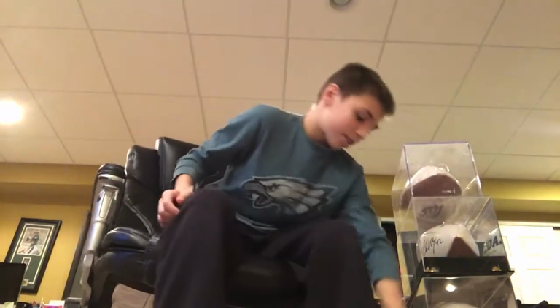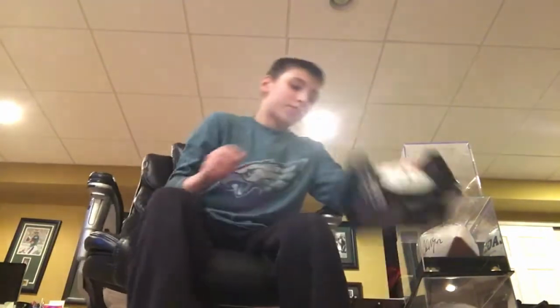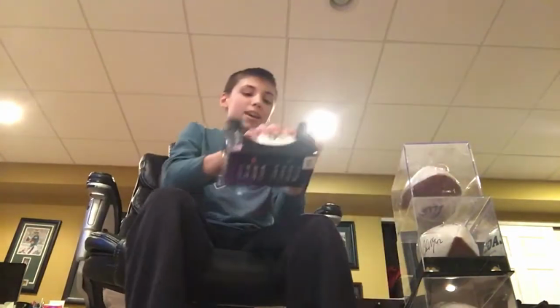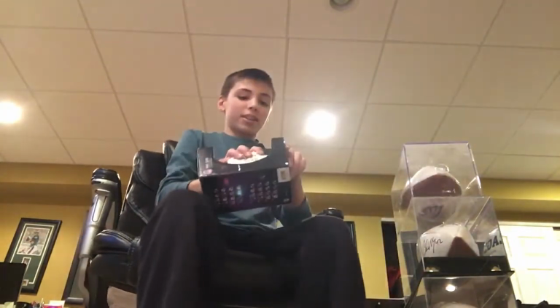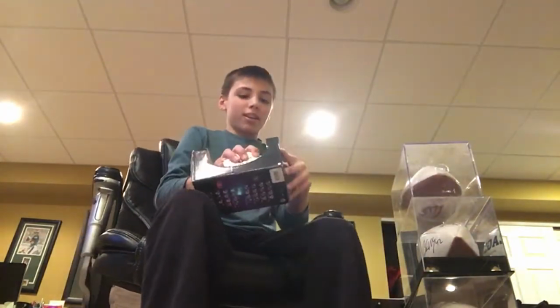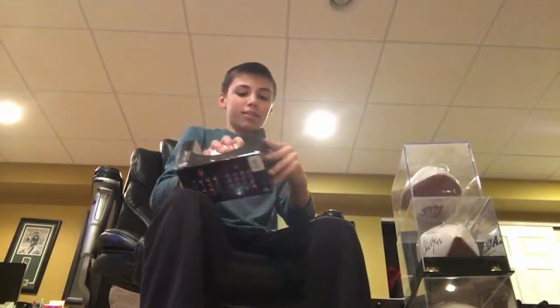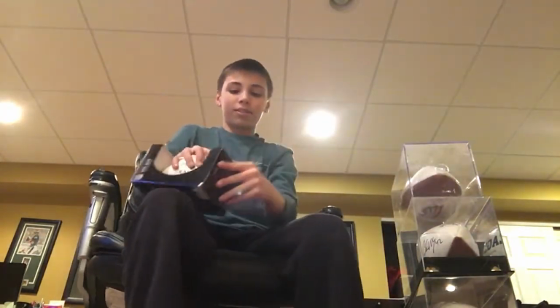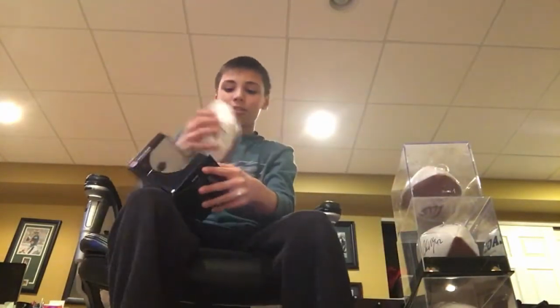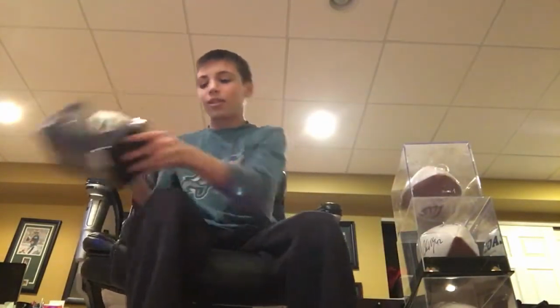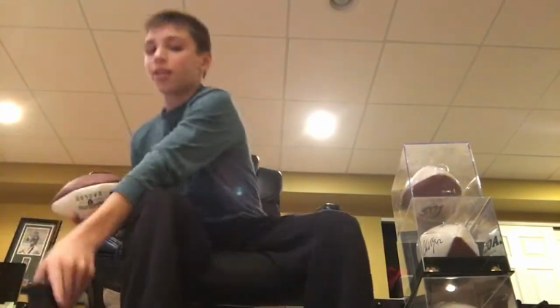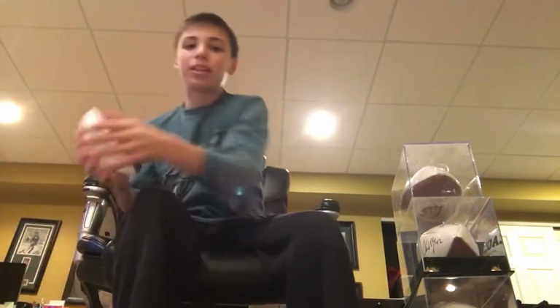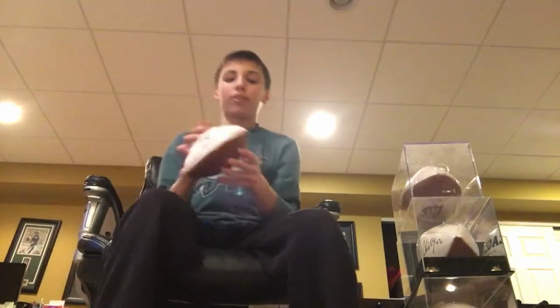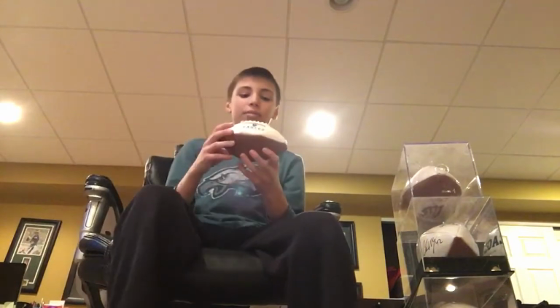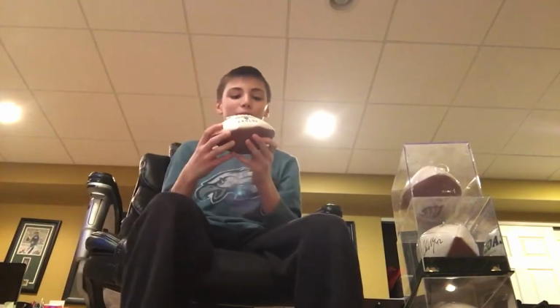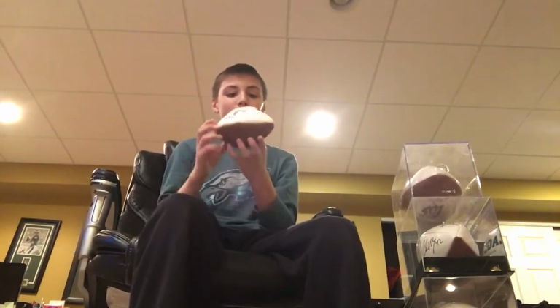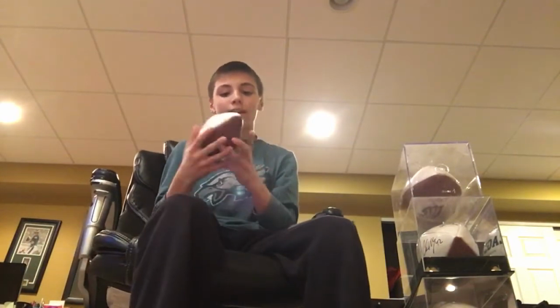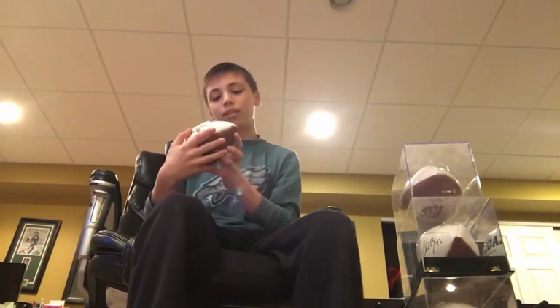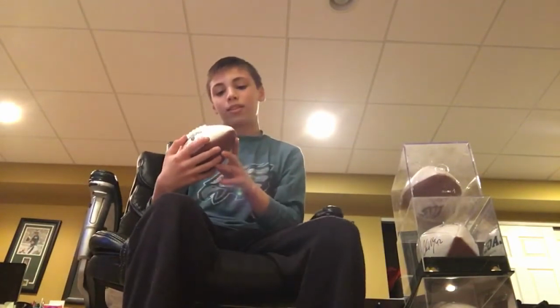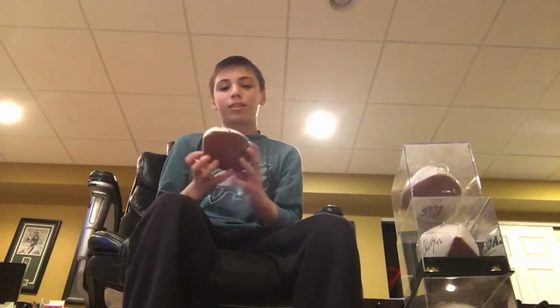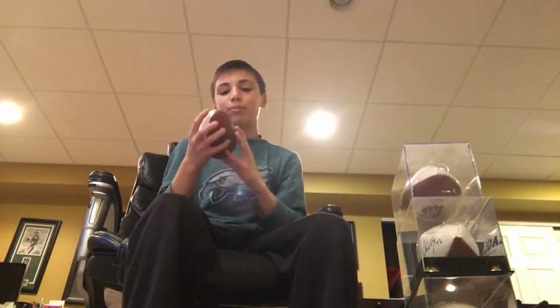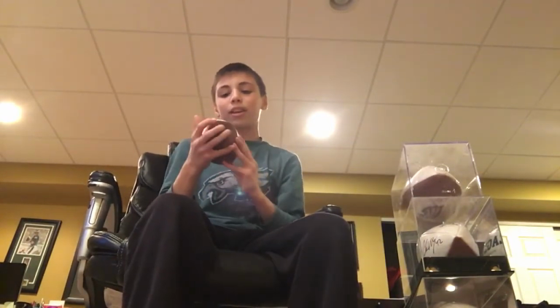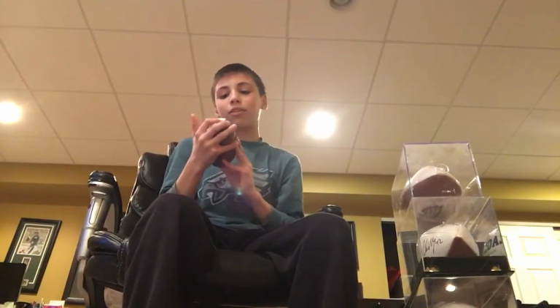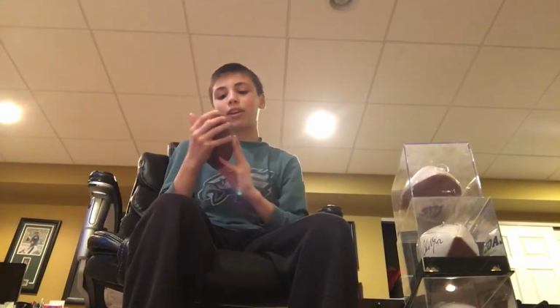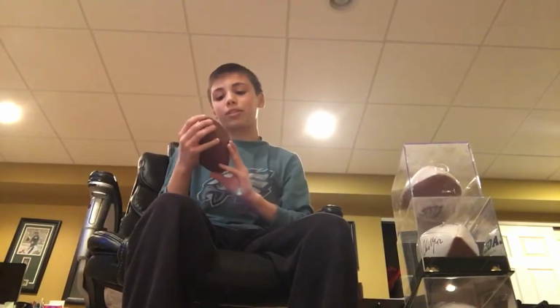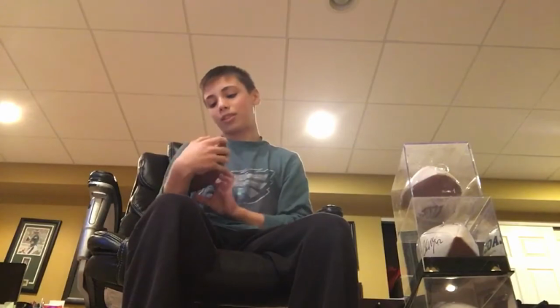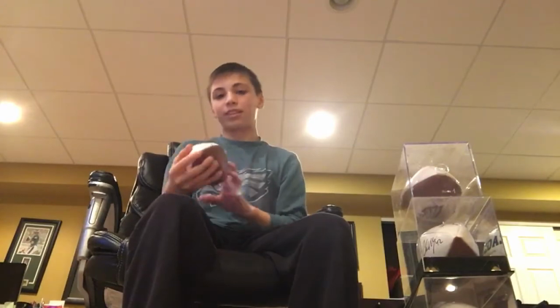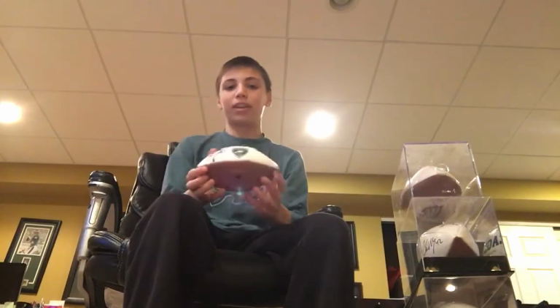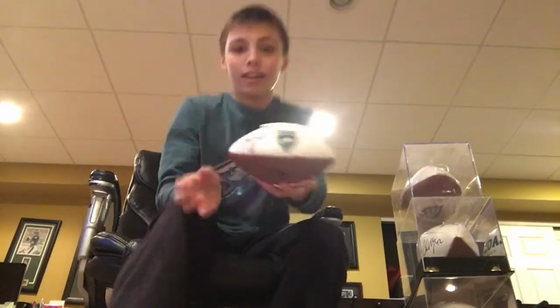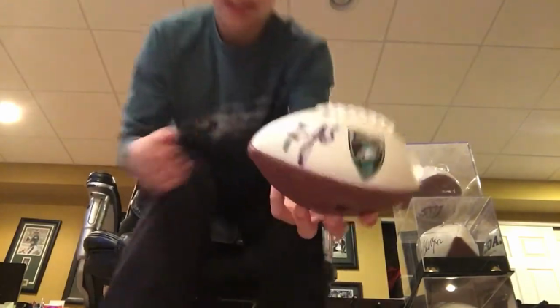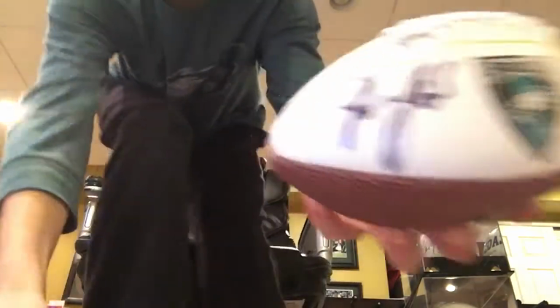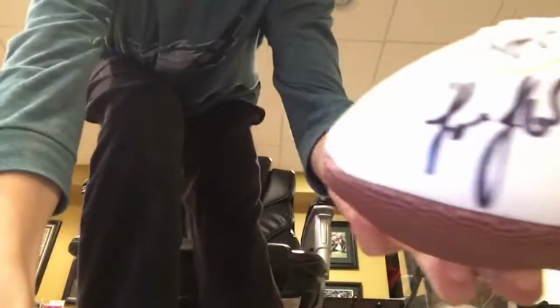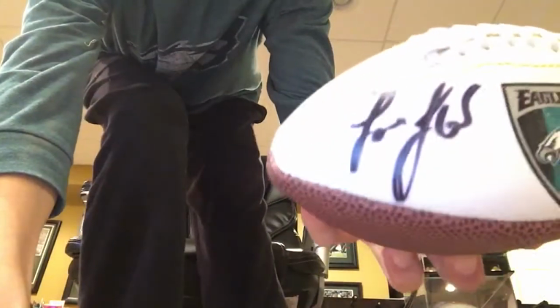The first one I have is a mini autographed football. Some of these players, I don't know their autographs because they're kind of sloppy and I don't really know.